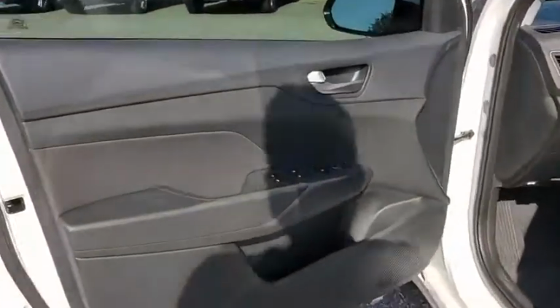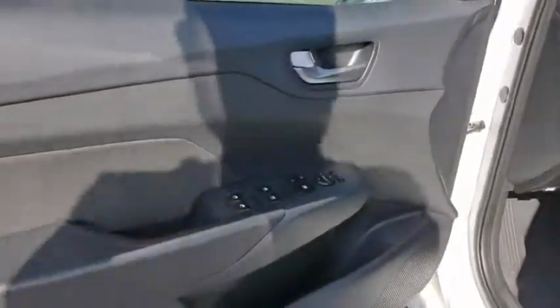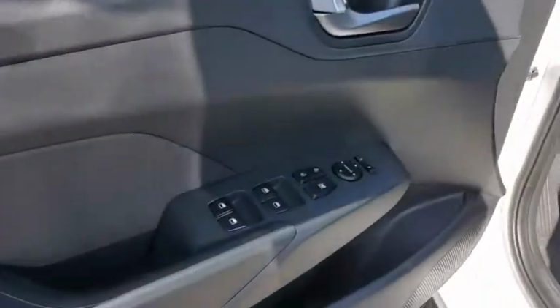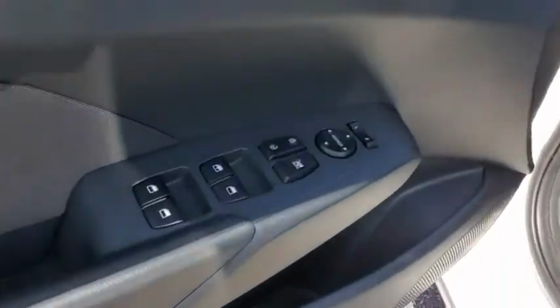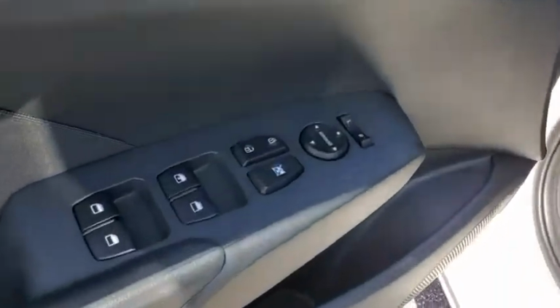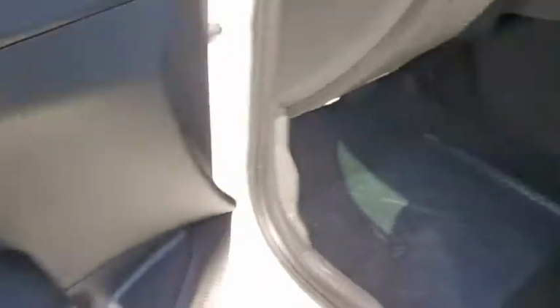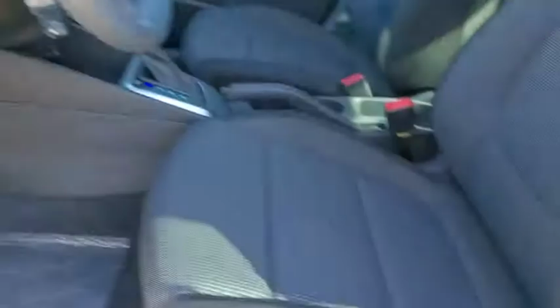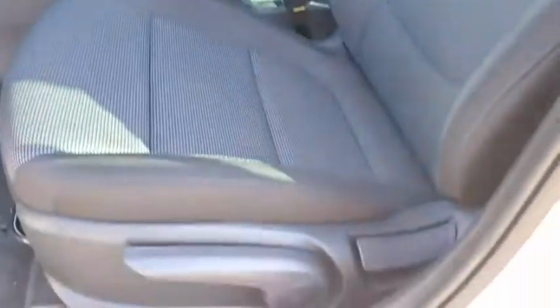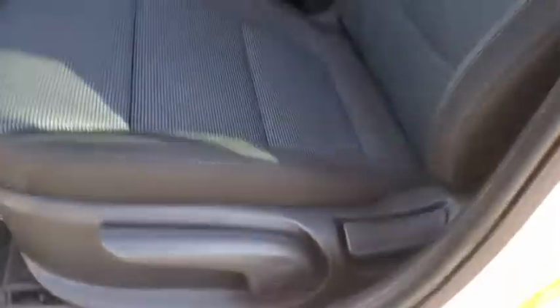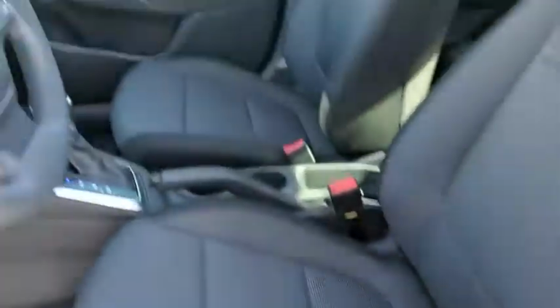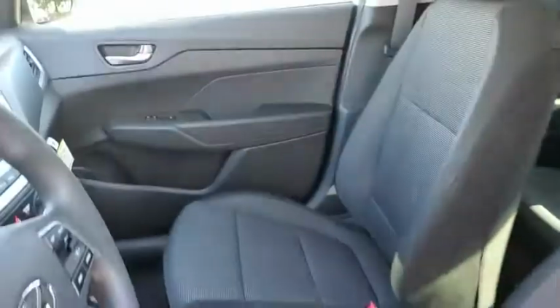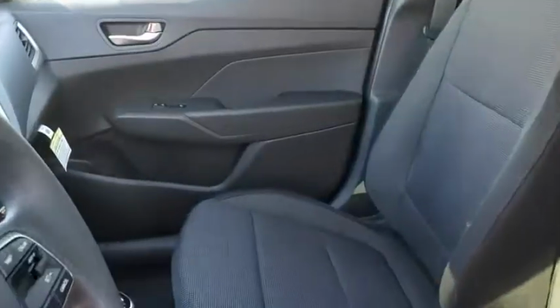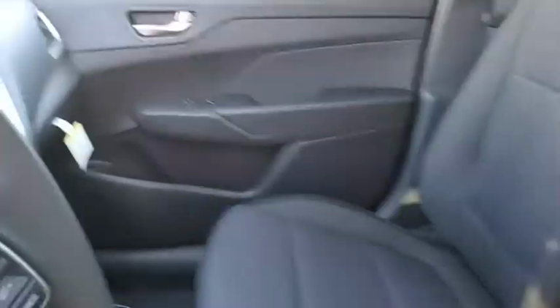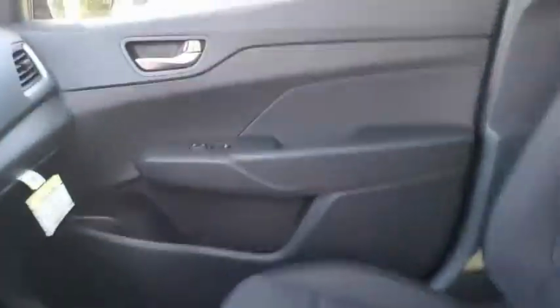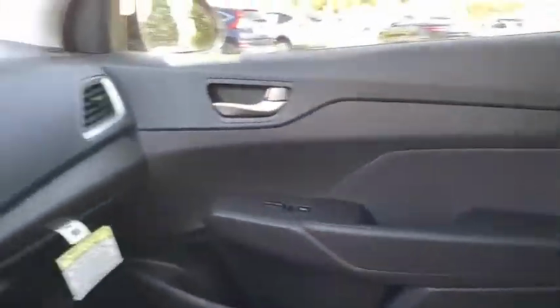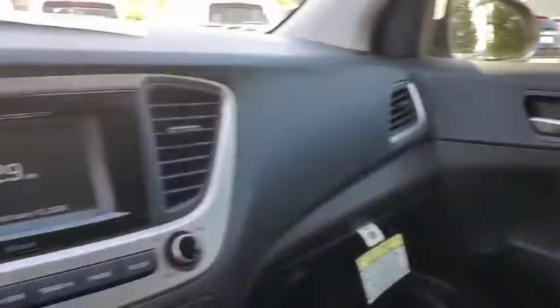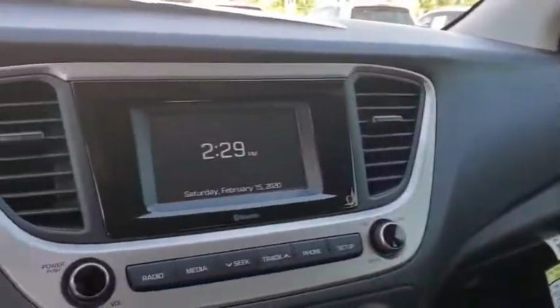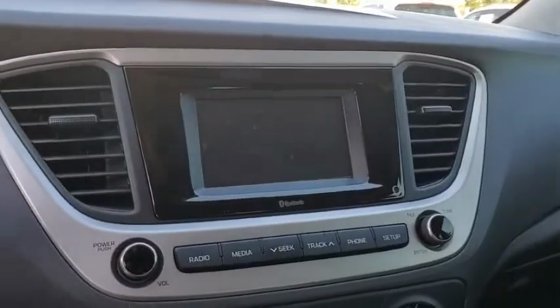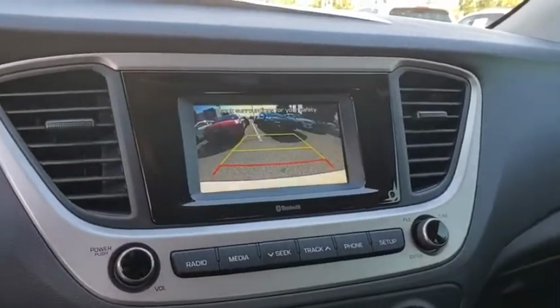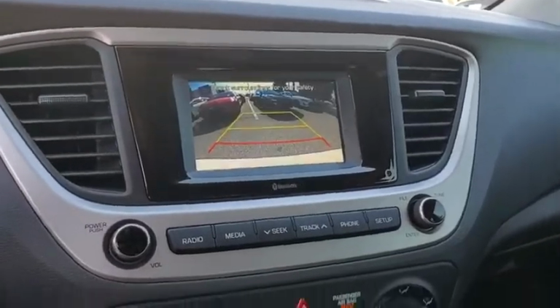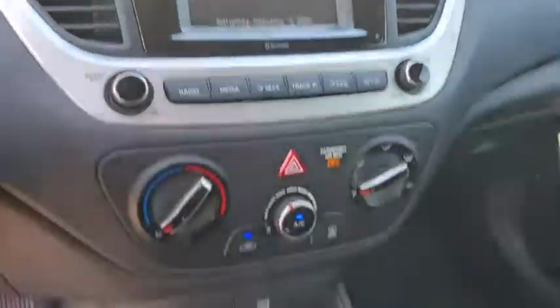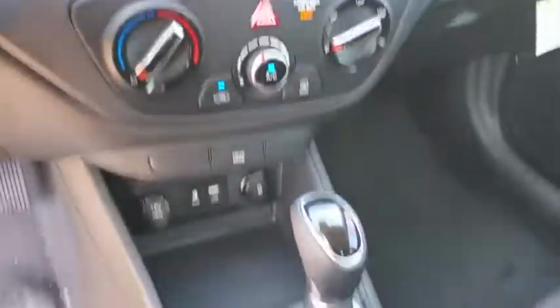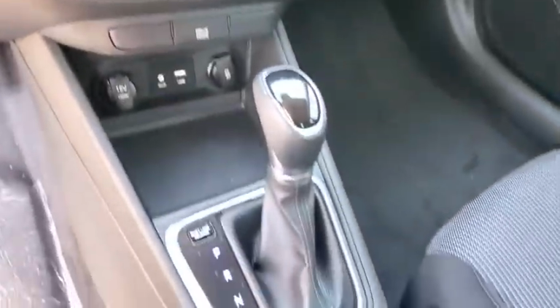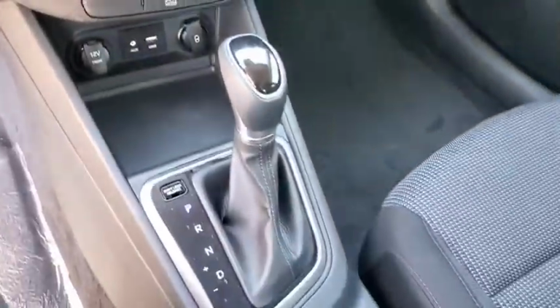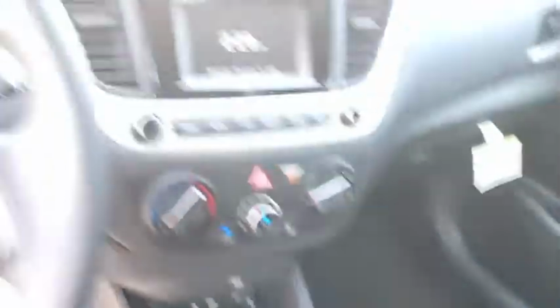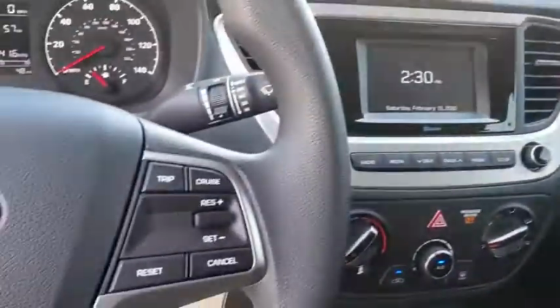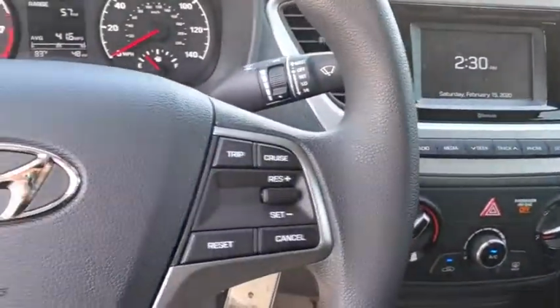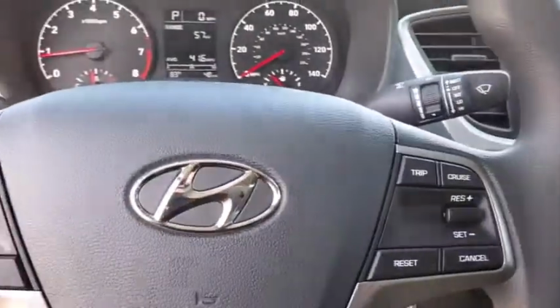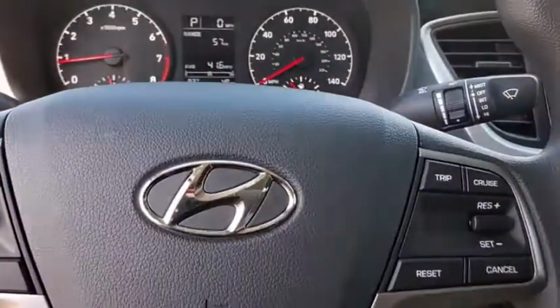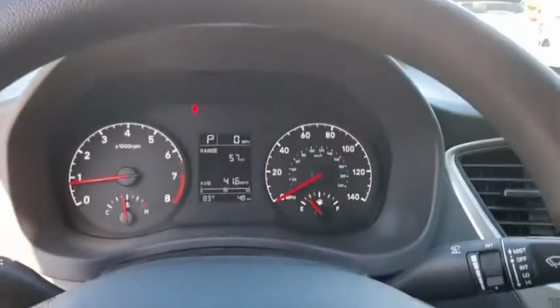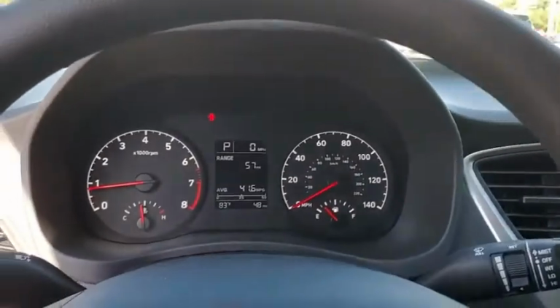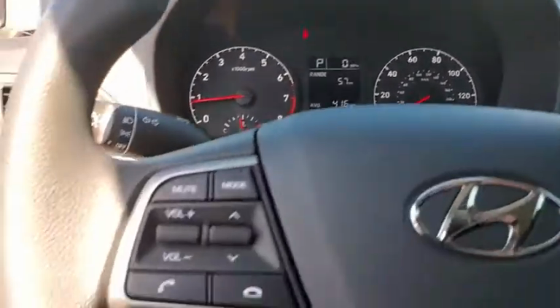Security system, panic alarm, carpeted floor mats, brake assist, tachometer, remote keyless entry, overhead console, cloth seat trim, front bucket seats, front reading lamps, tilt steering wheel, driver vanity mirror.